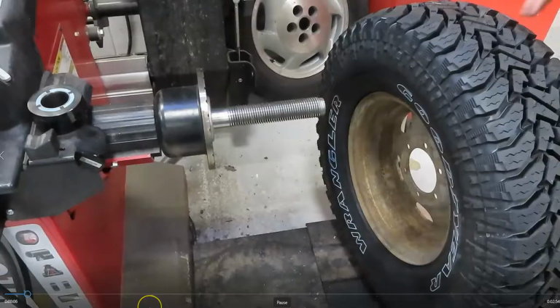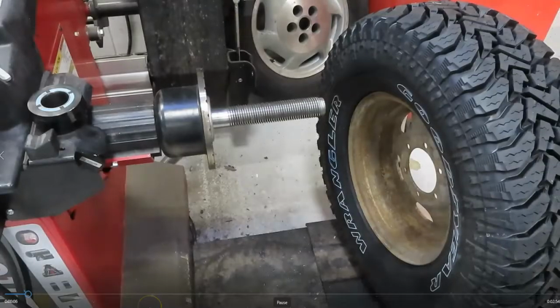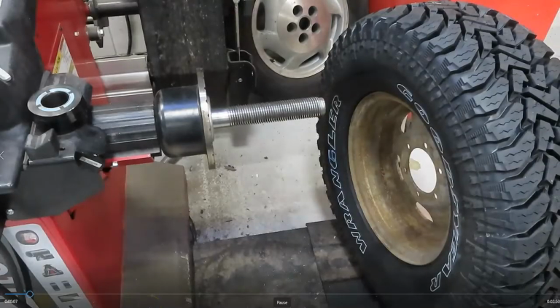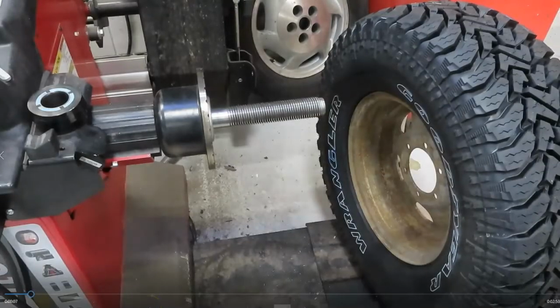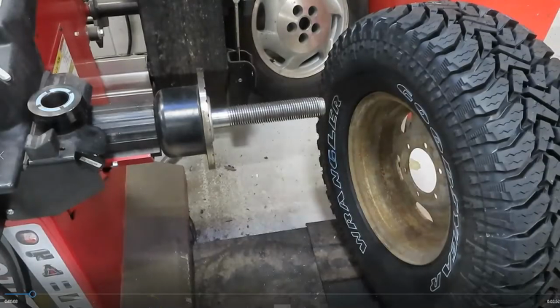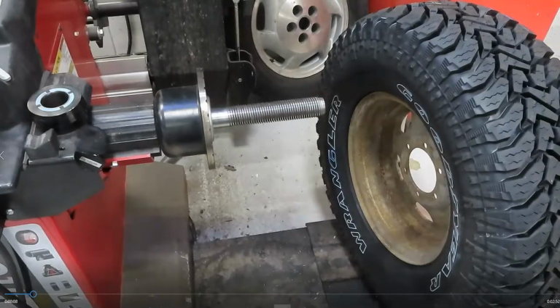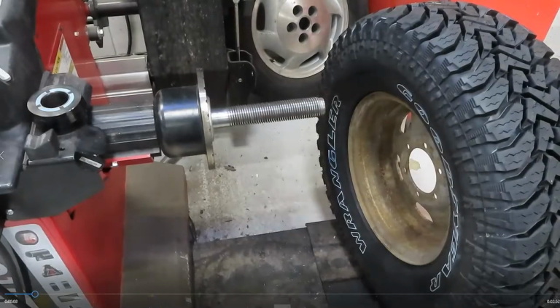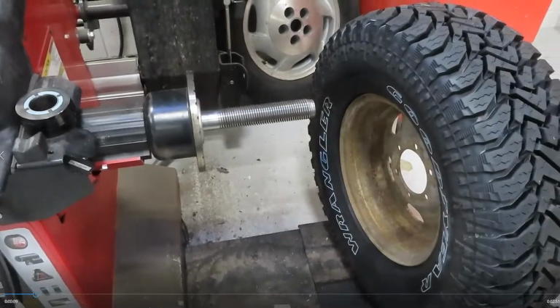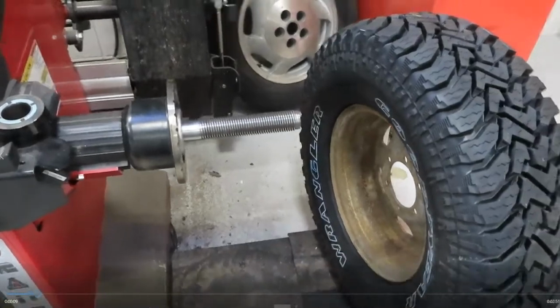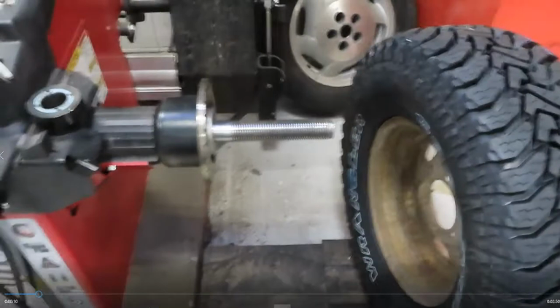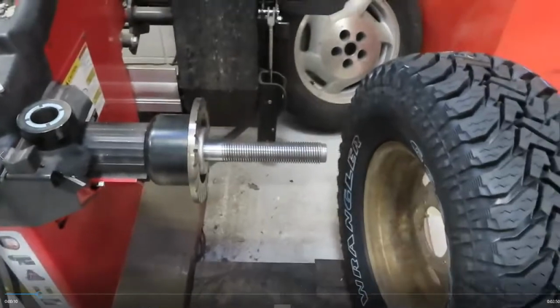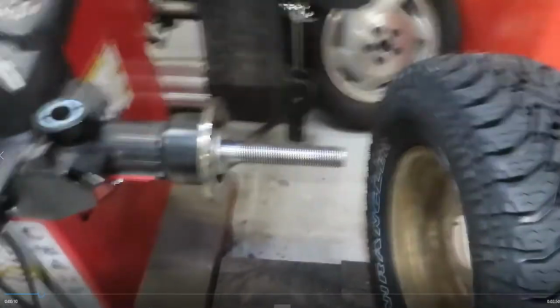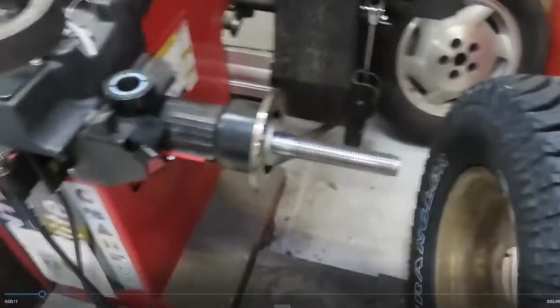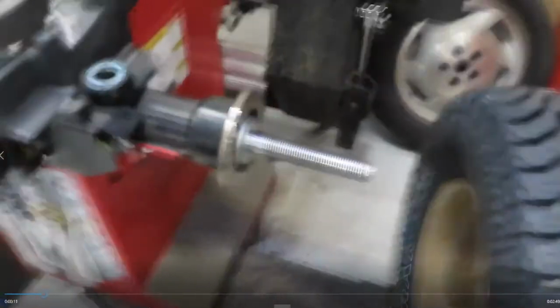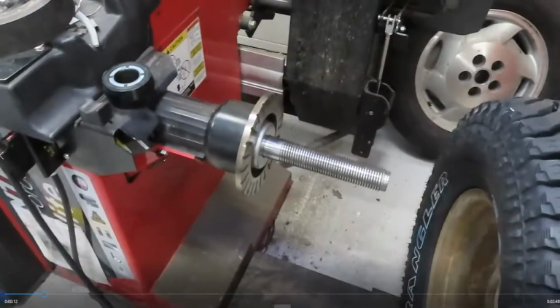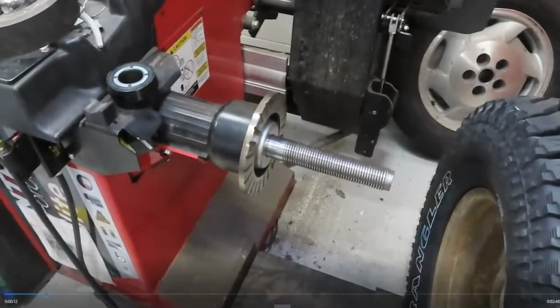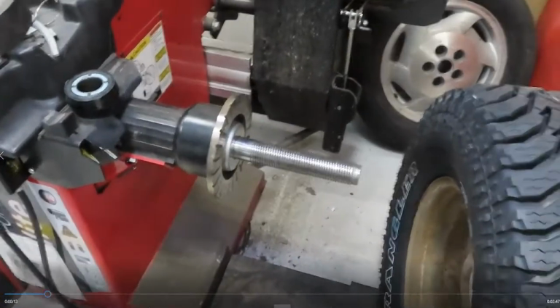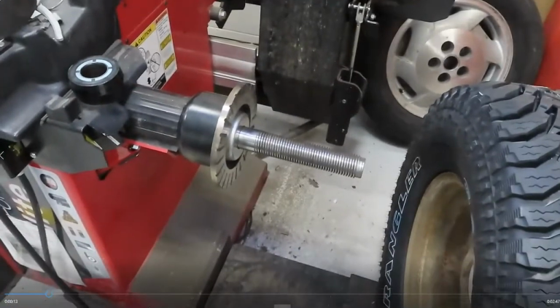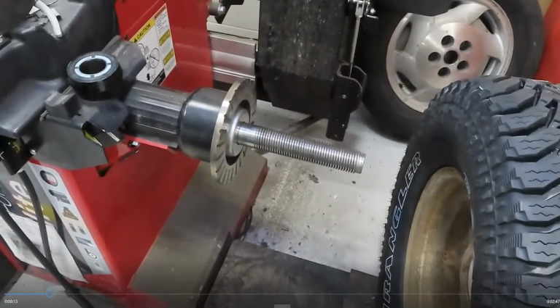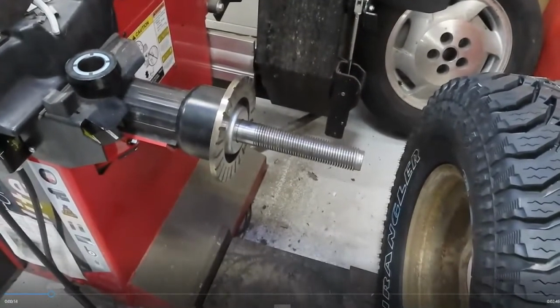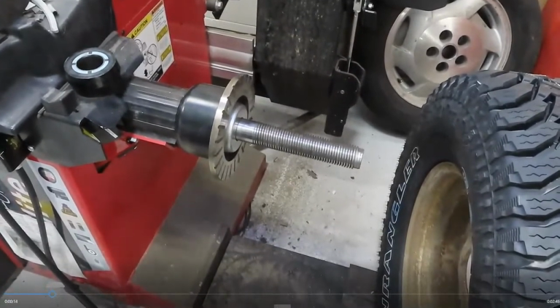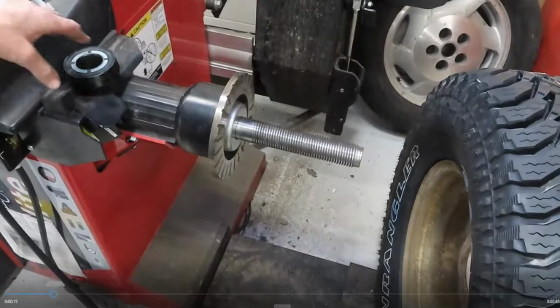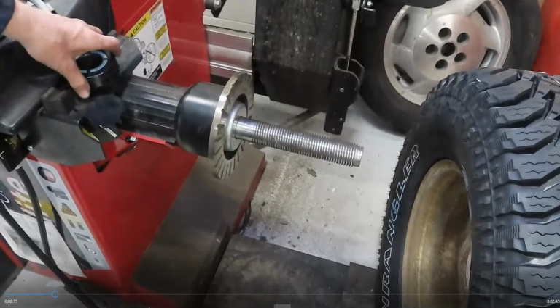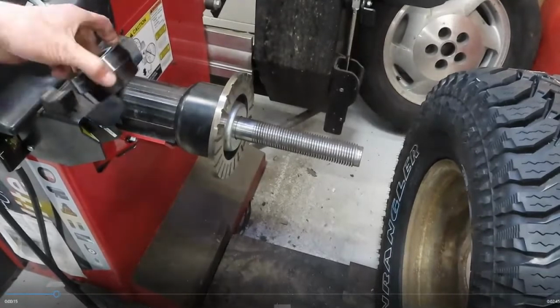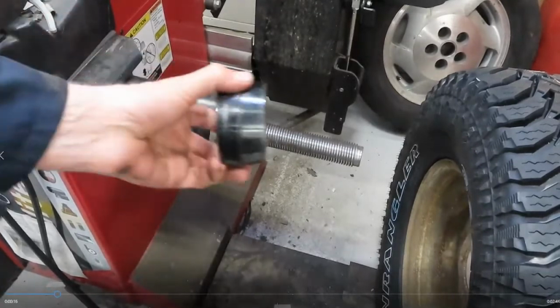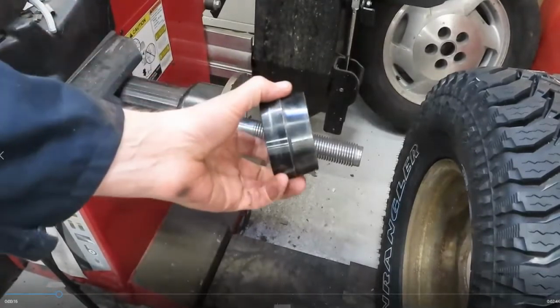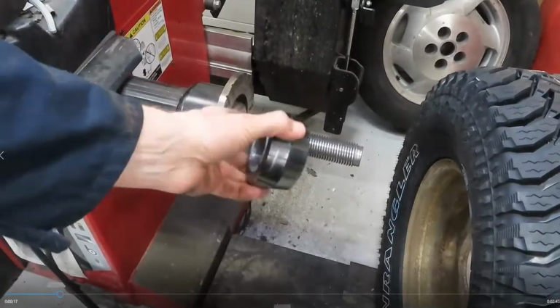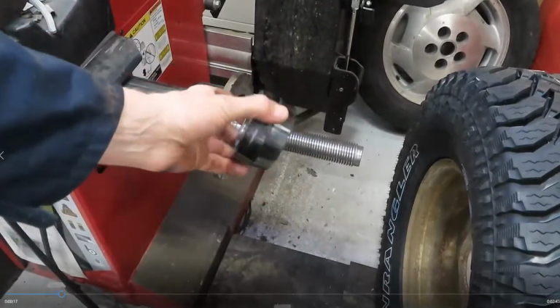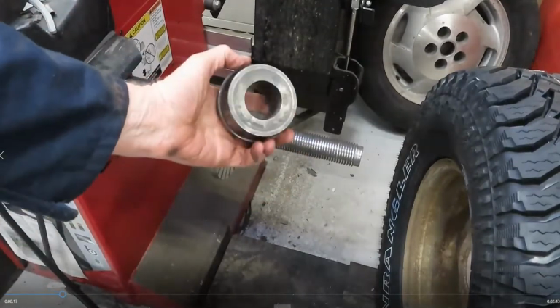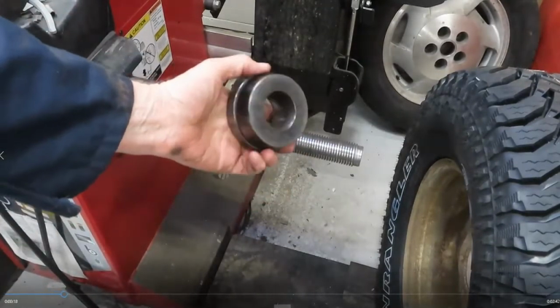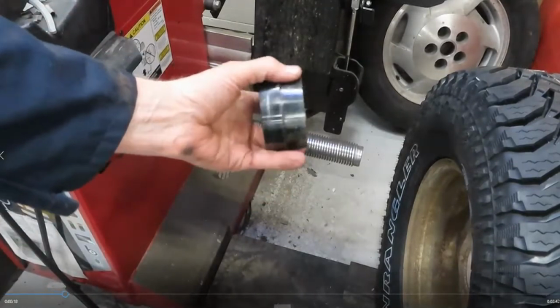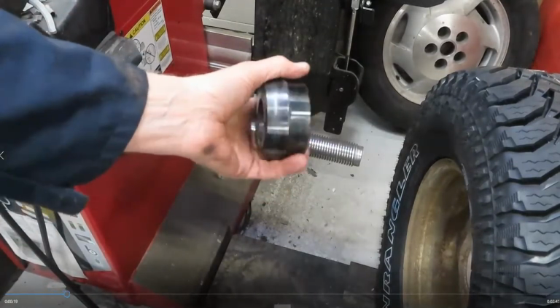I want to show an adapter that many folks don't pay attention to. I'm going to change the angle right now to help you understand.